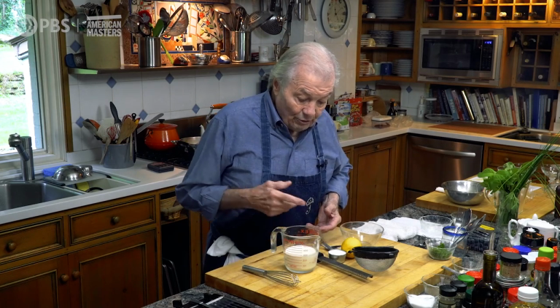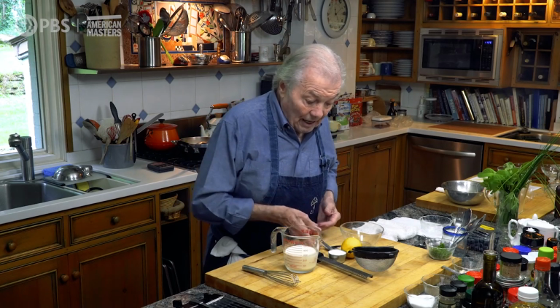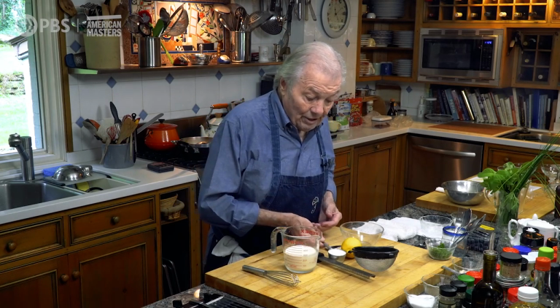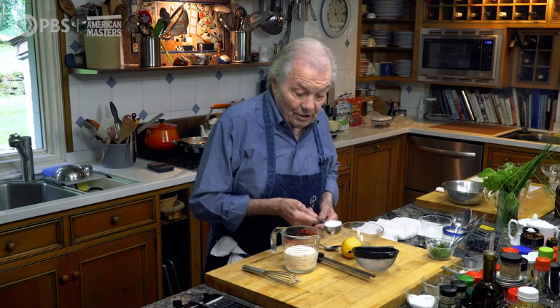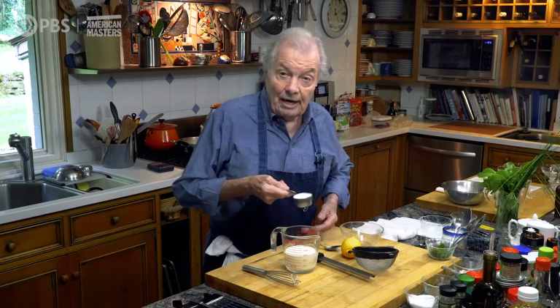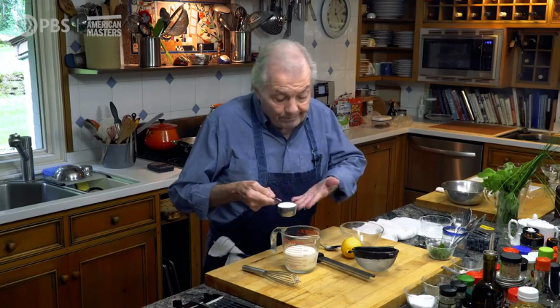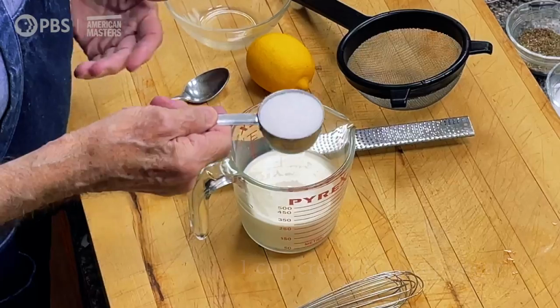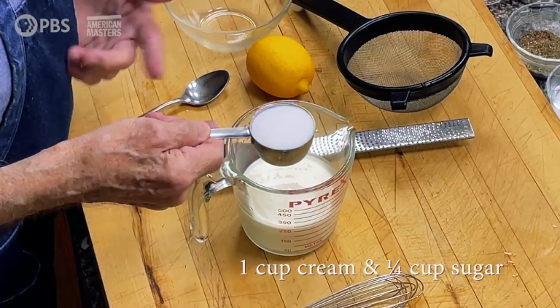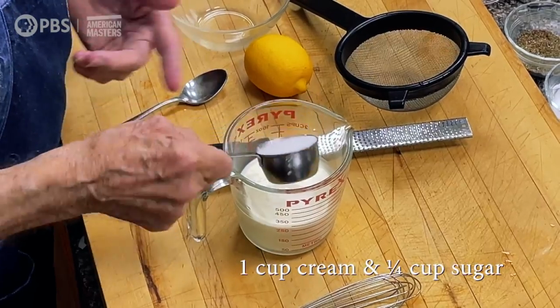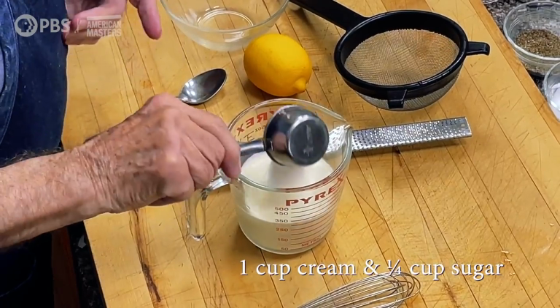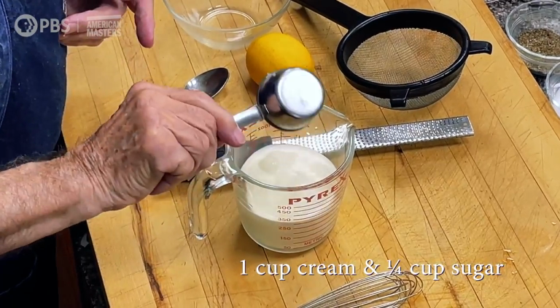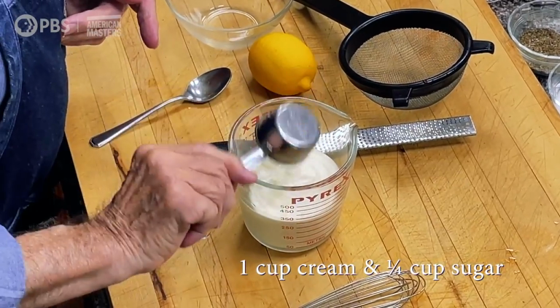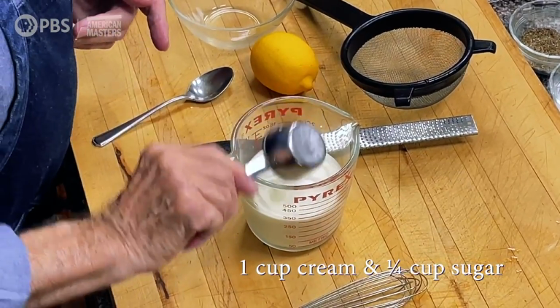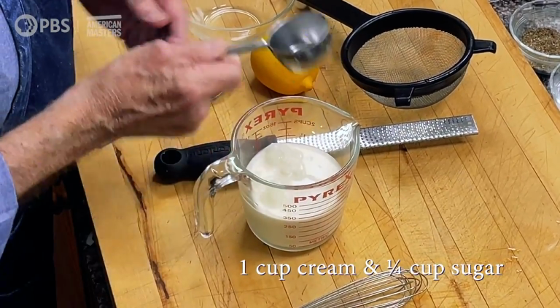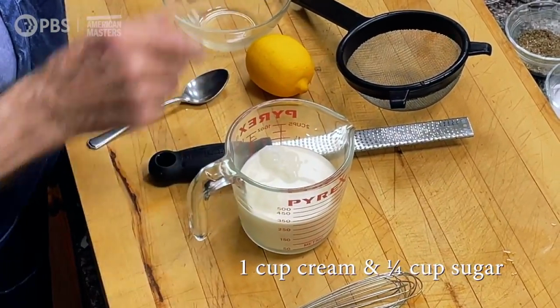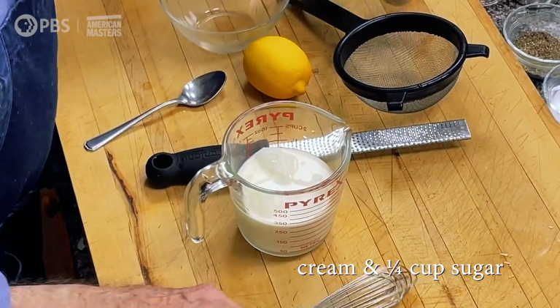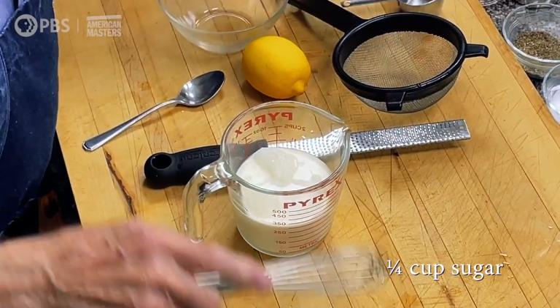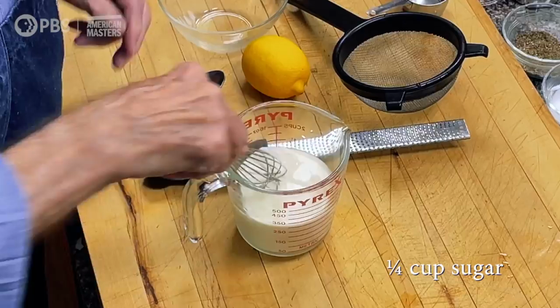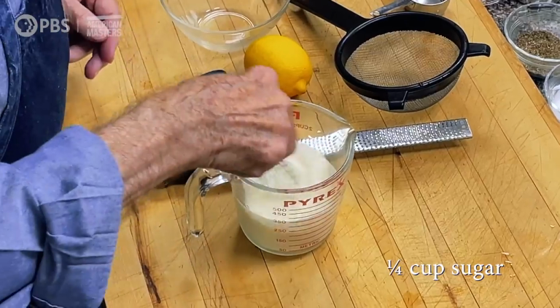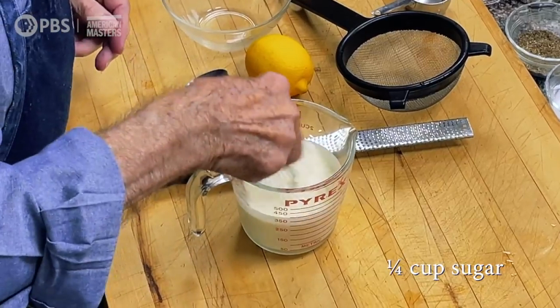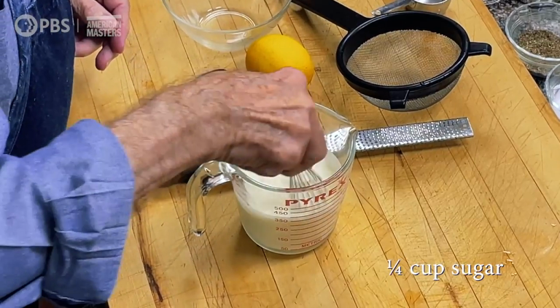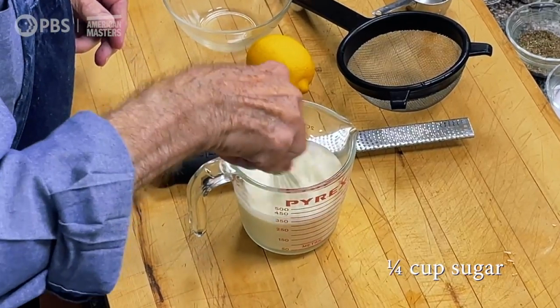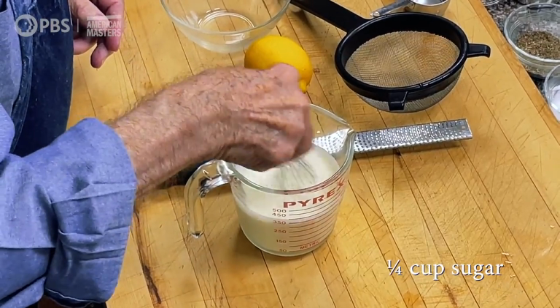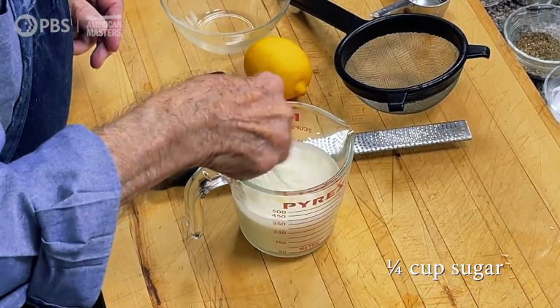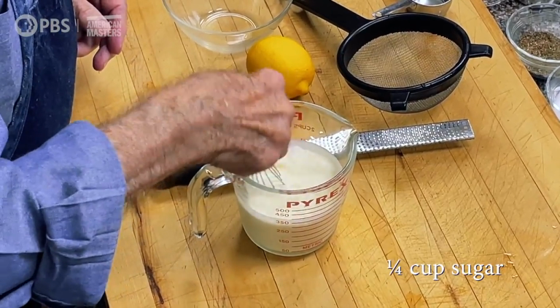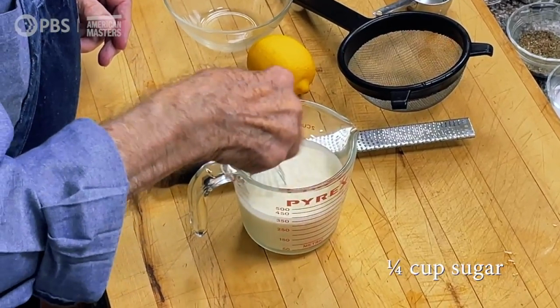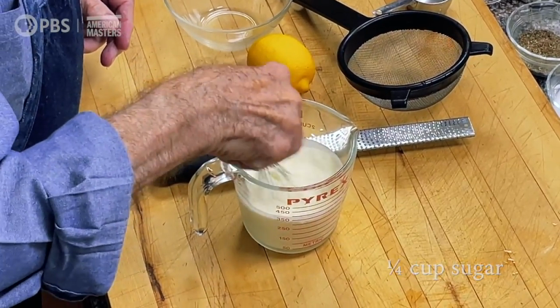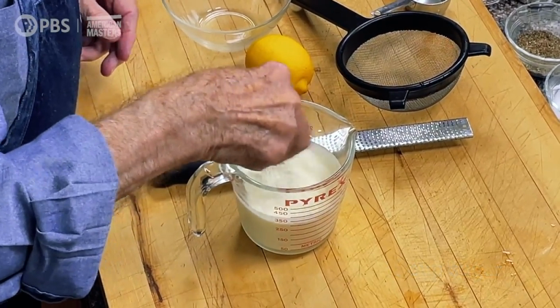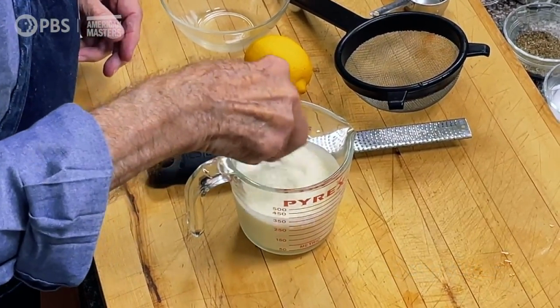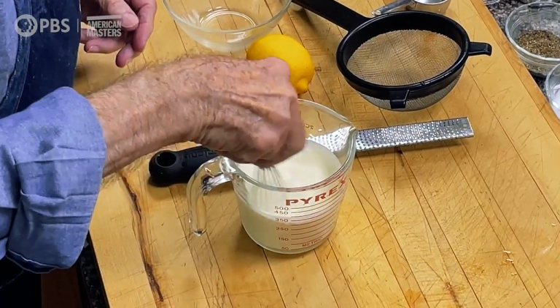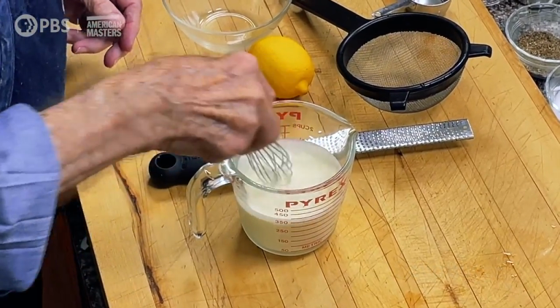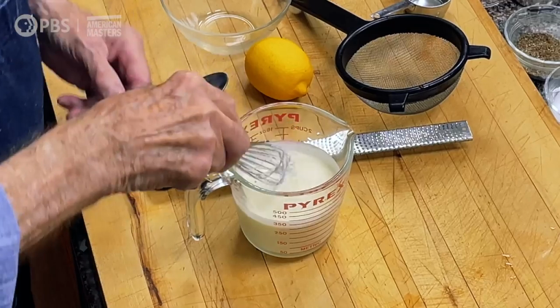So here's how it's done, how I do it at least. I have a cup of cream here, a cup of cream and a quarter cup of sugar — that's four tablespoons. So I mix it together.